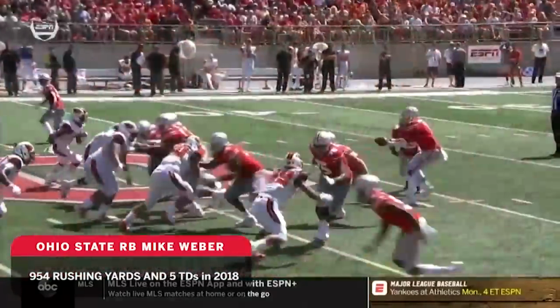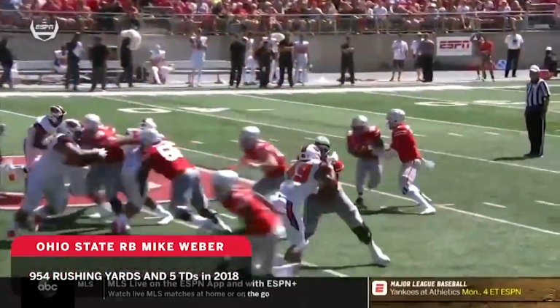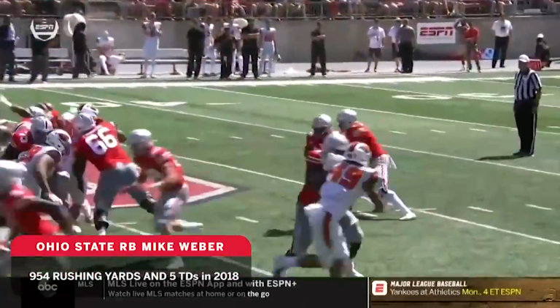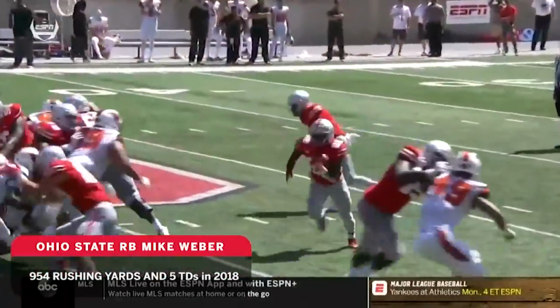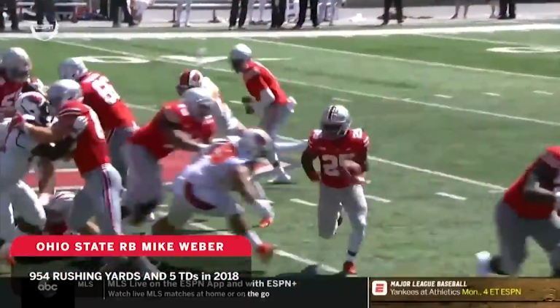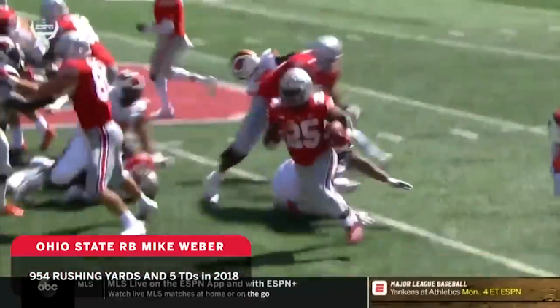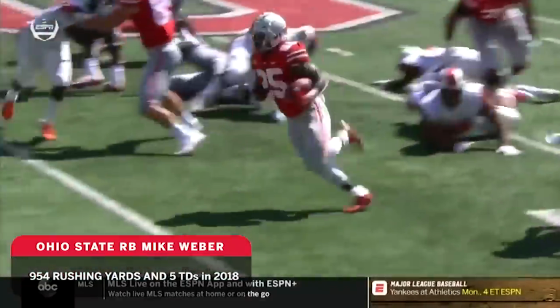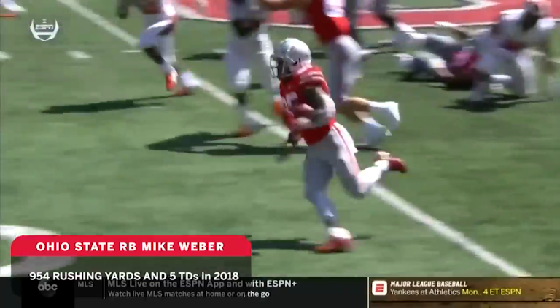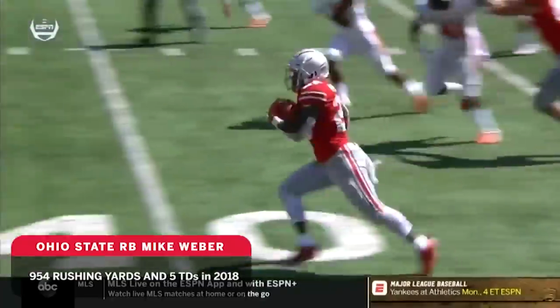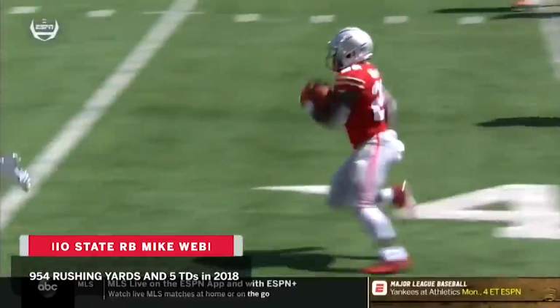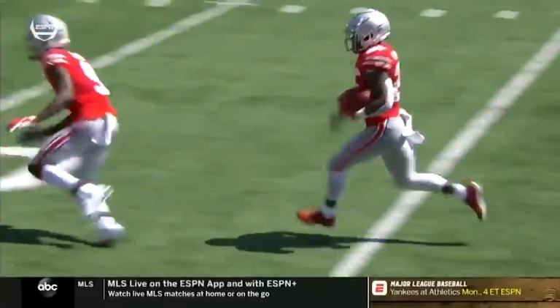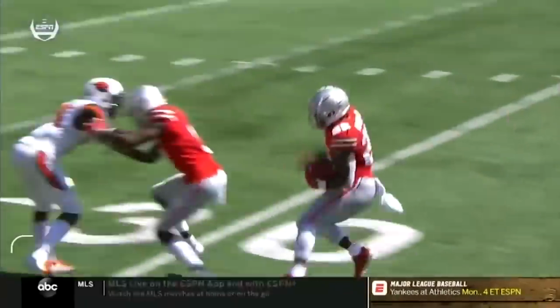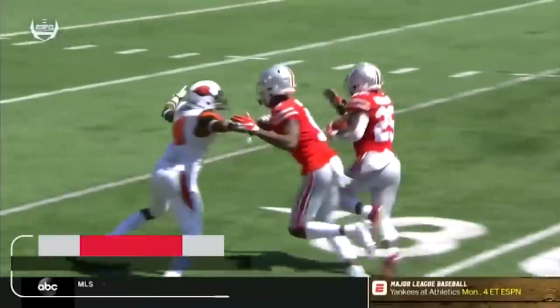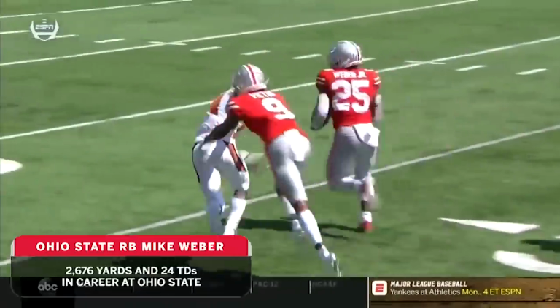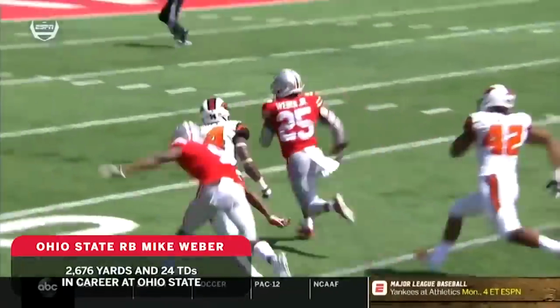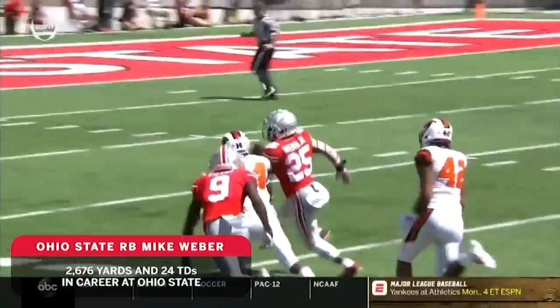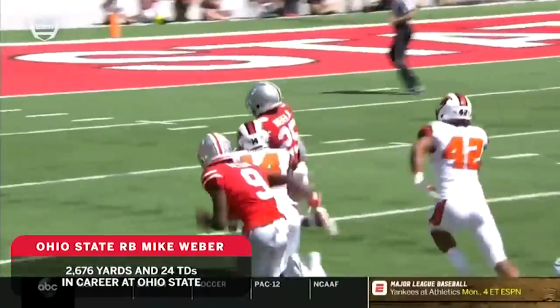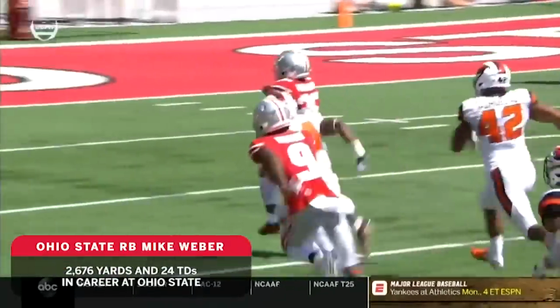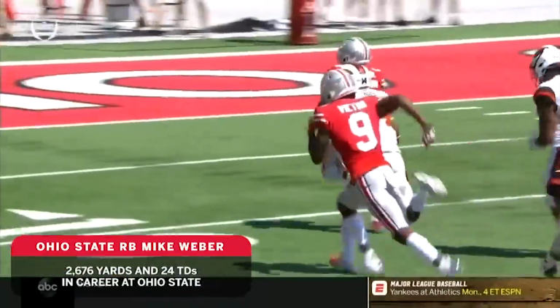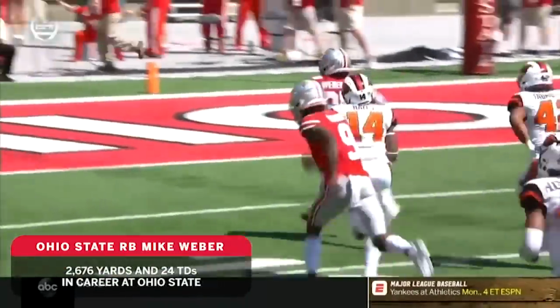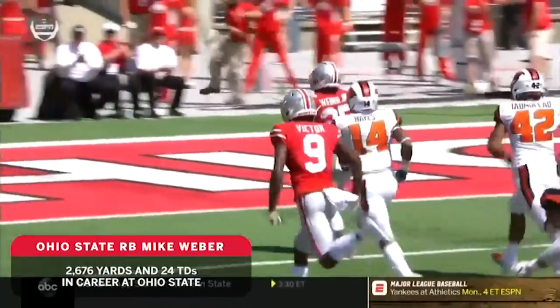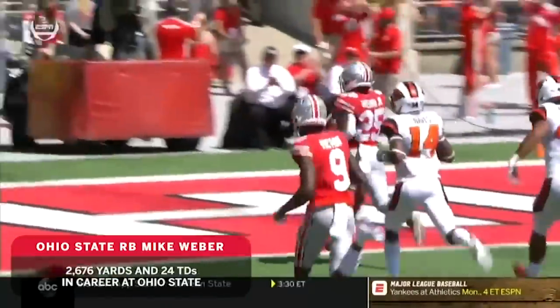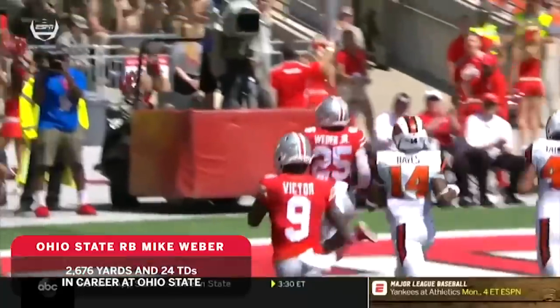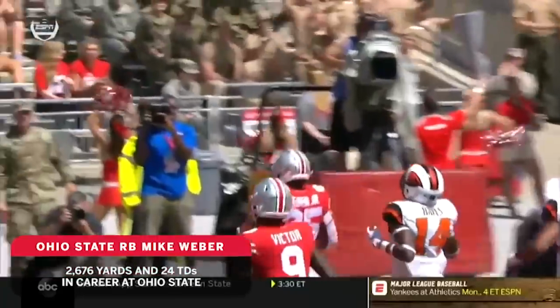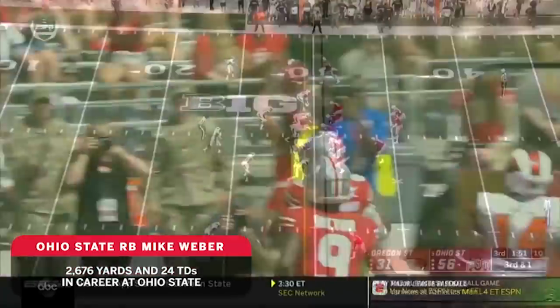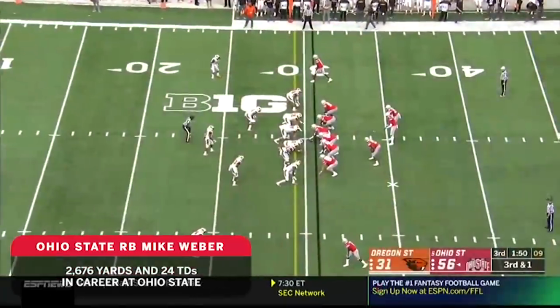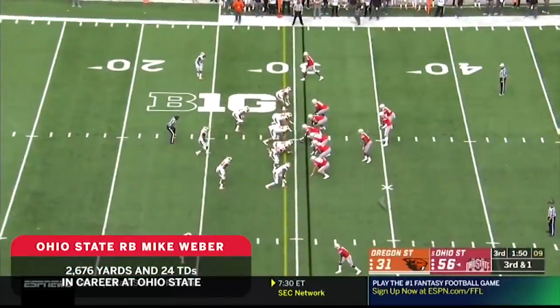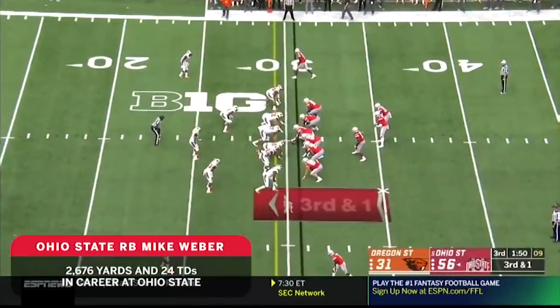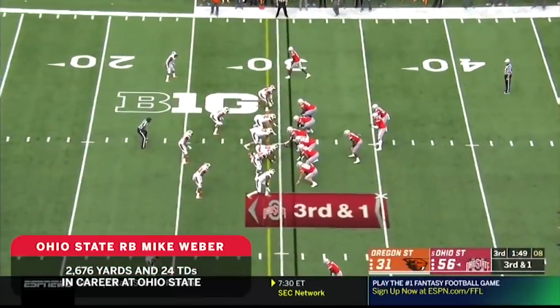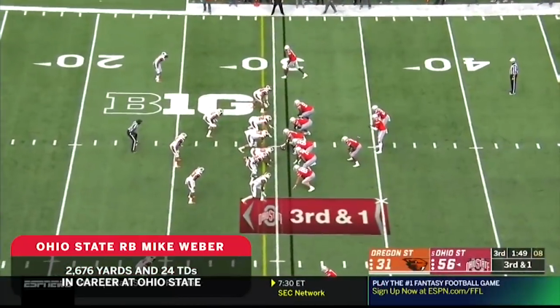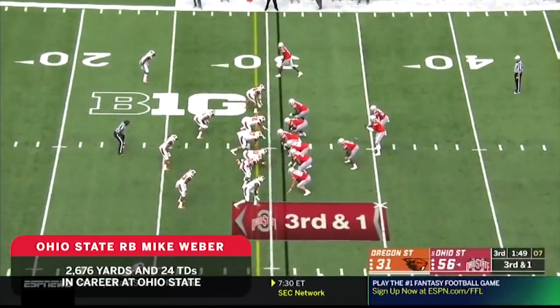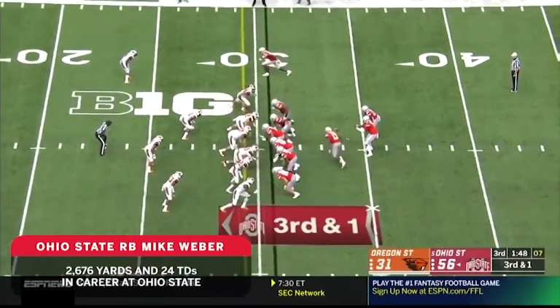Here's Webber getting to the edge, so well blocked at the point of attack — nothing but green grass. And when you go 49 yards untouched to the end zone, anybody can see that's a player-led team.